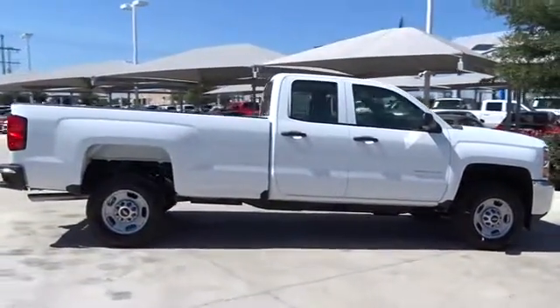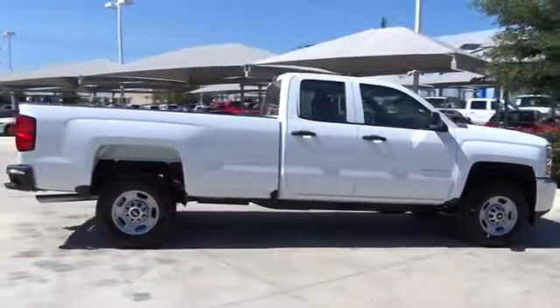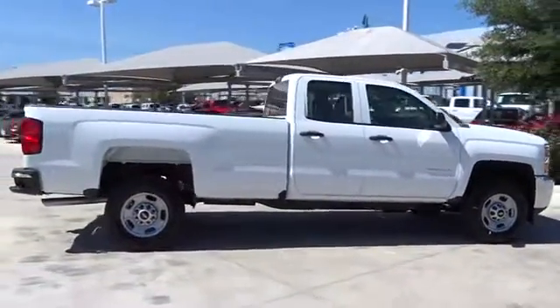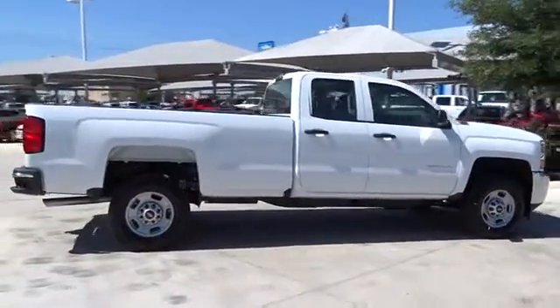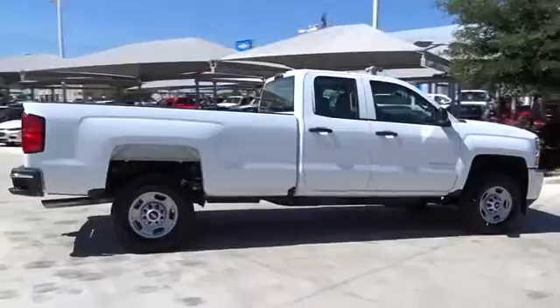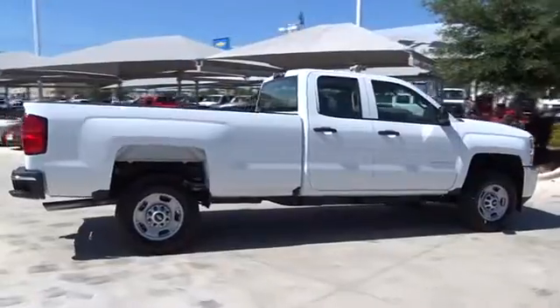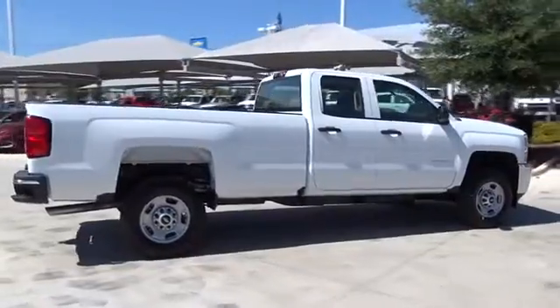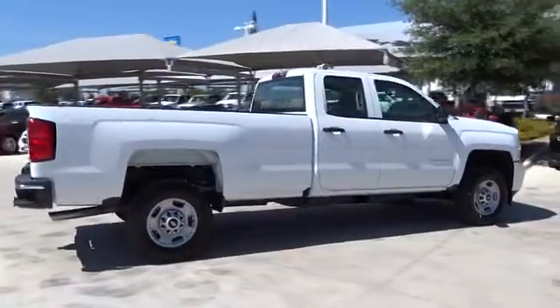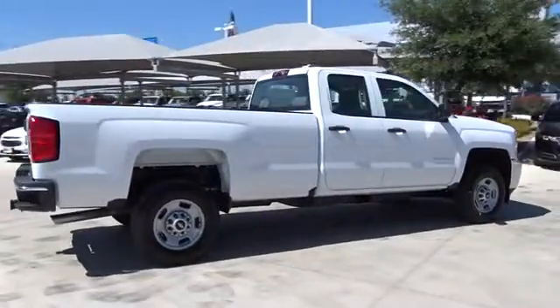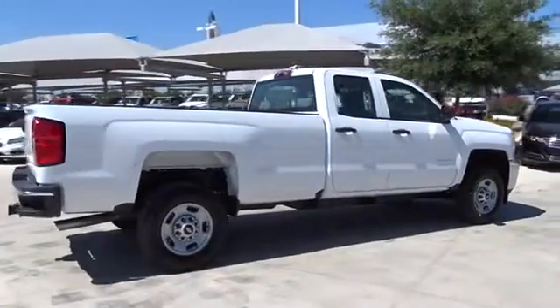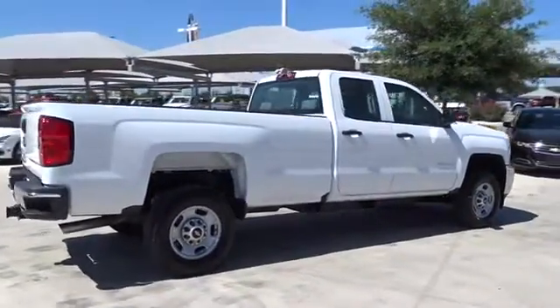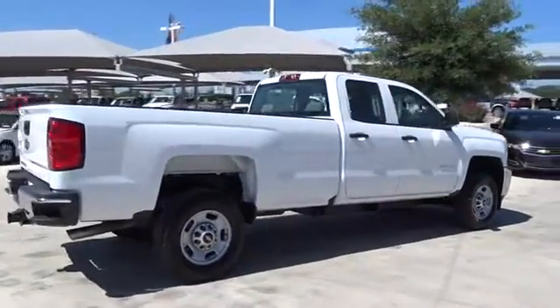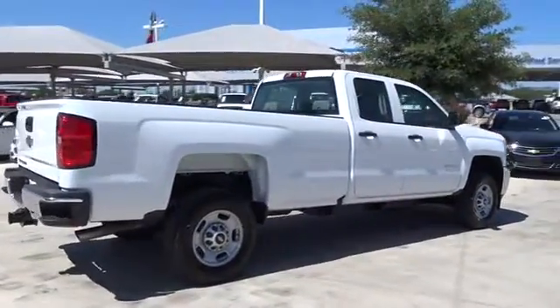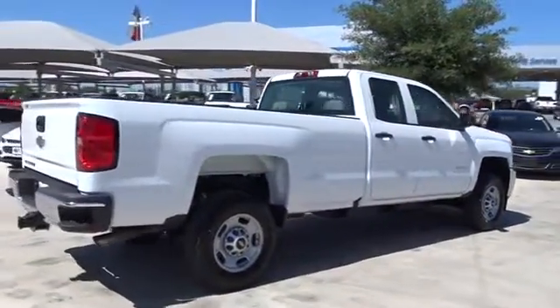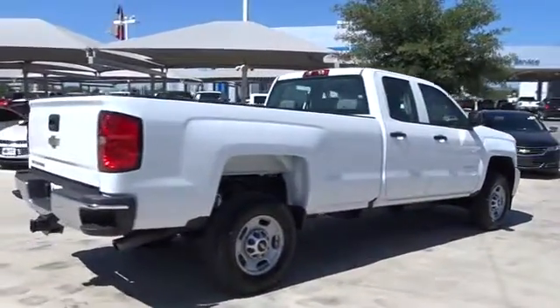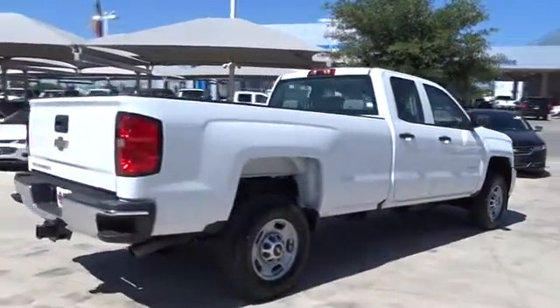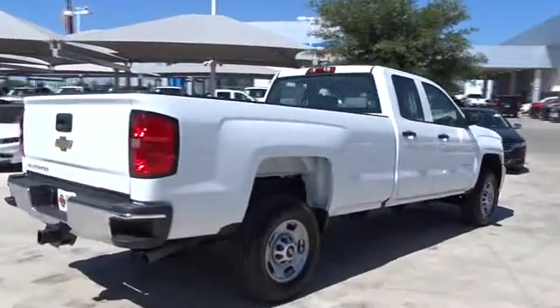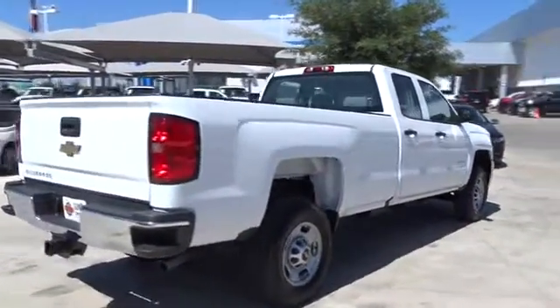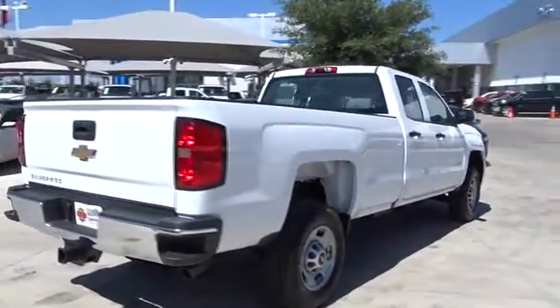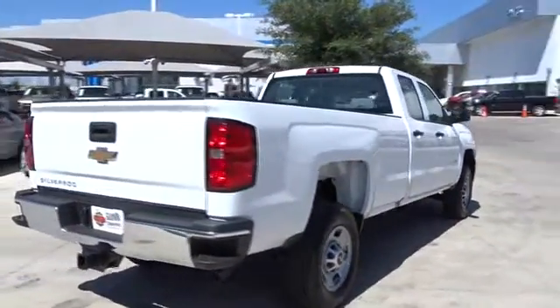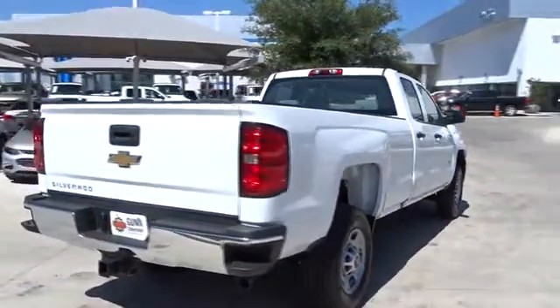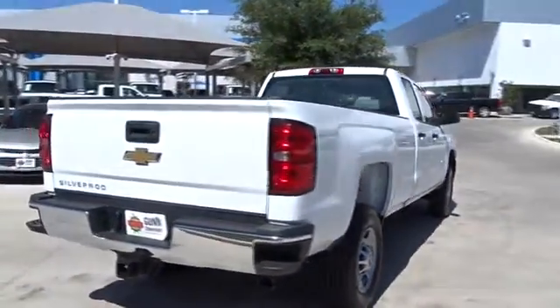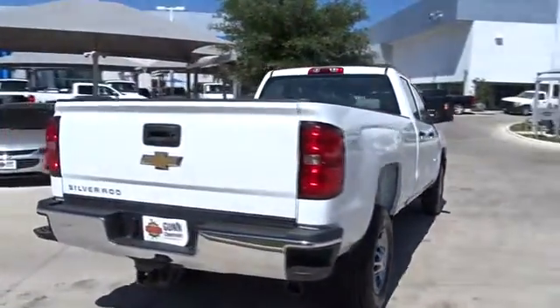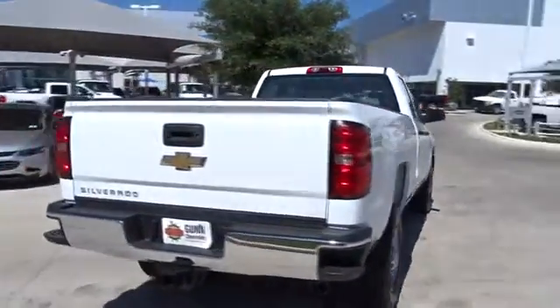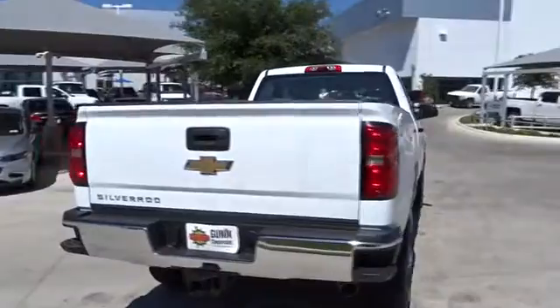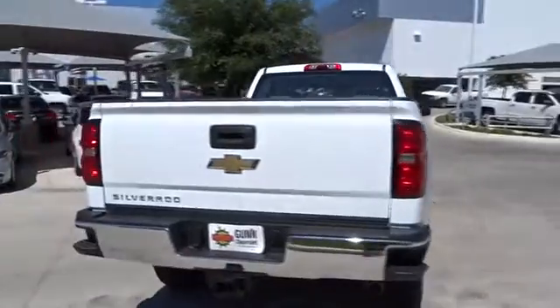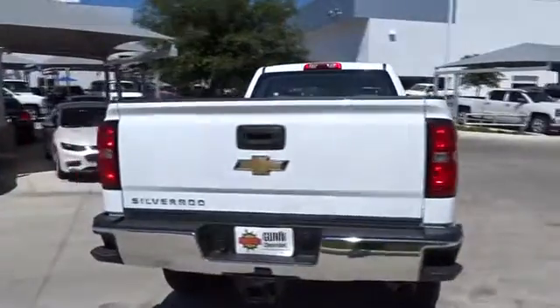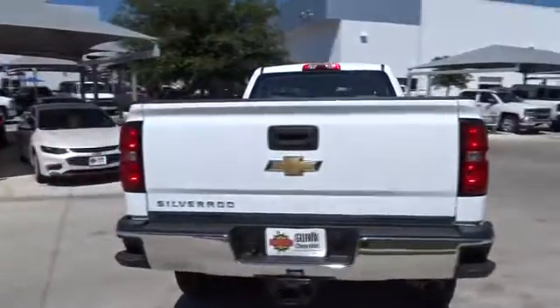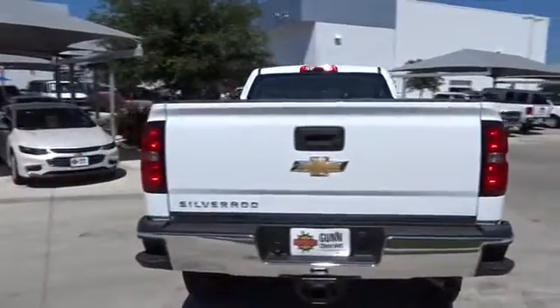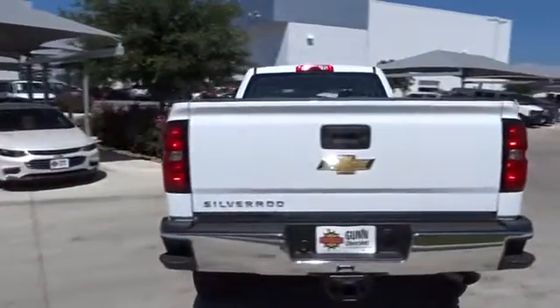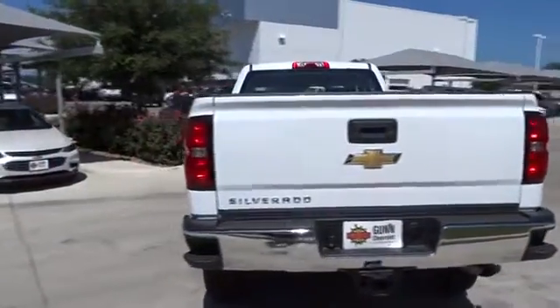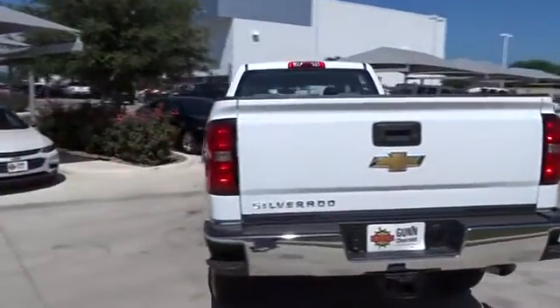Stability control. Traction control. Anti-lock braking system. Power steering. Adjustable steering wheel. Cruise control. Four-wheel disc brakes.